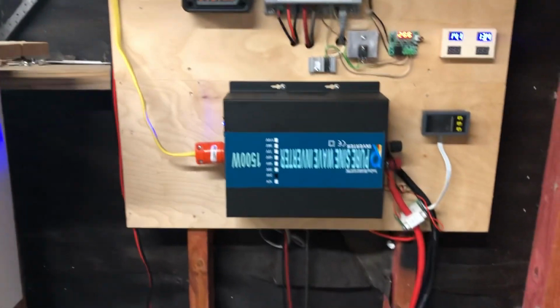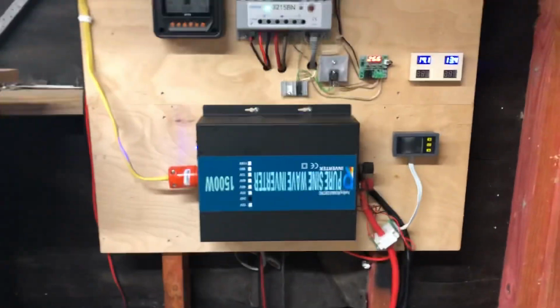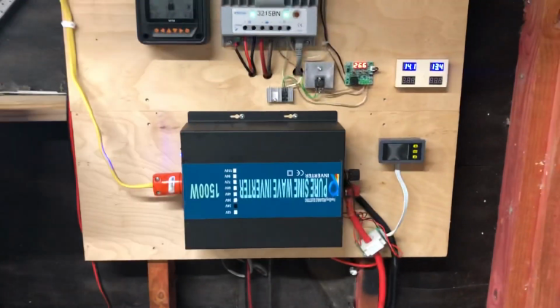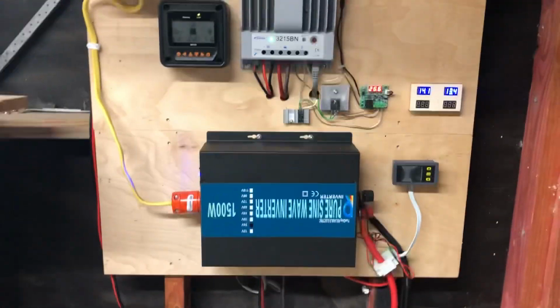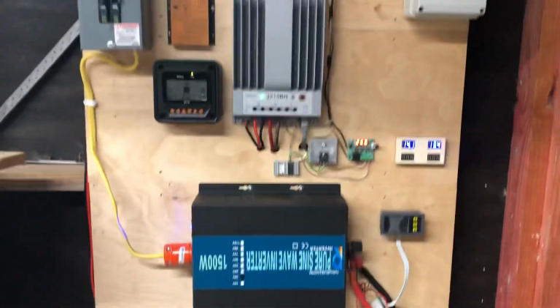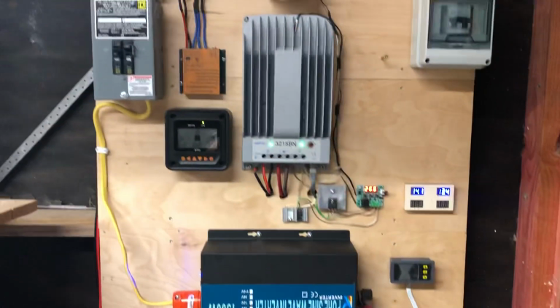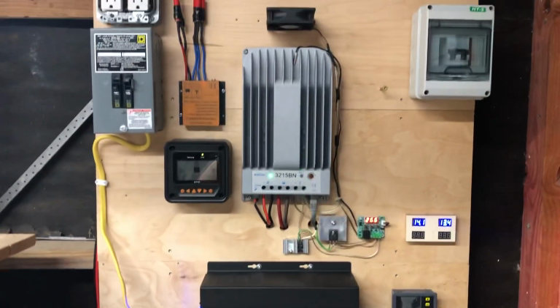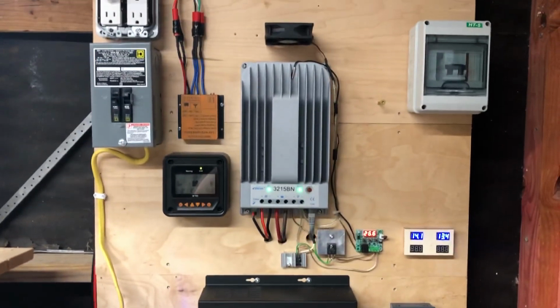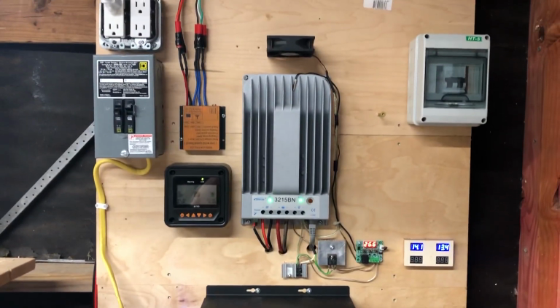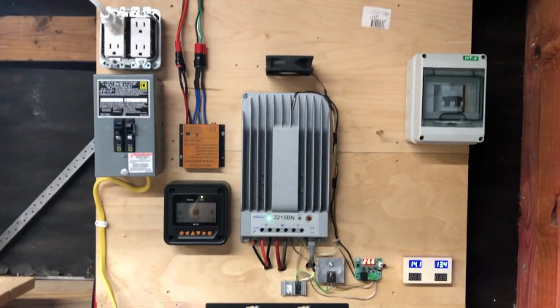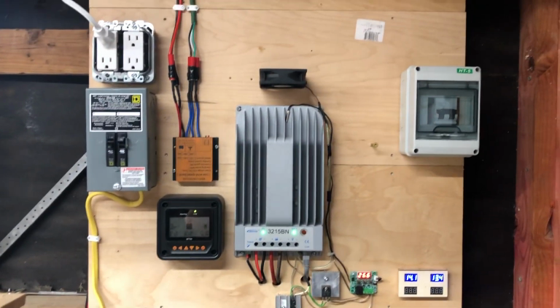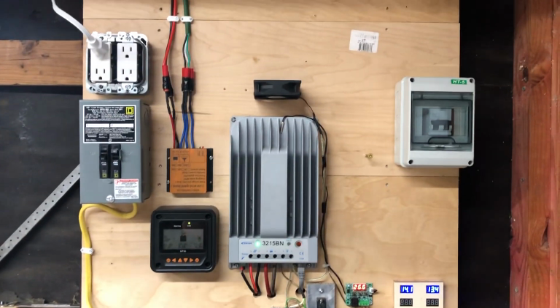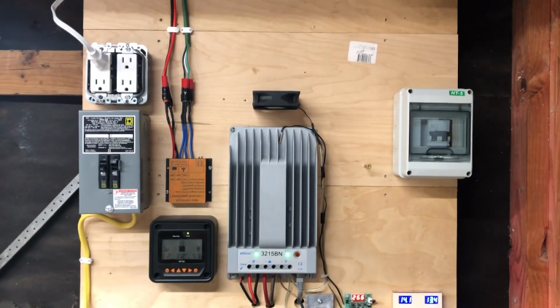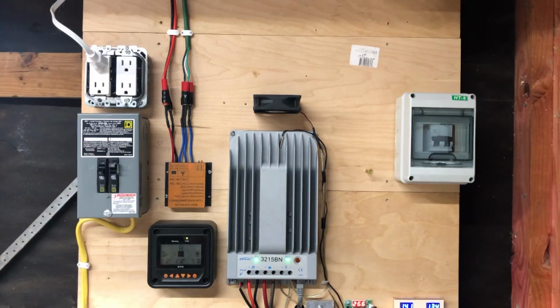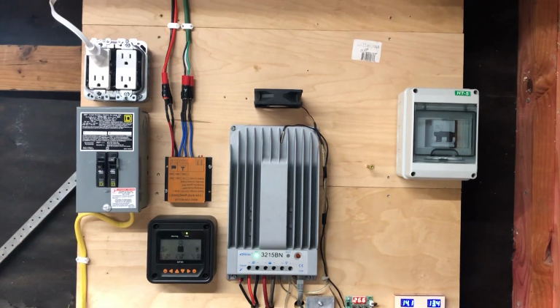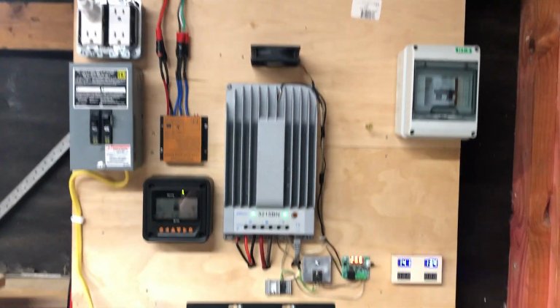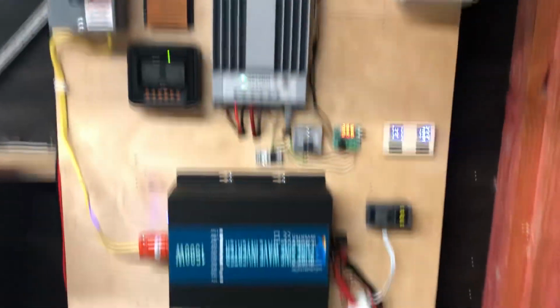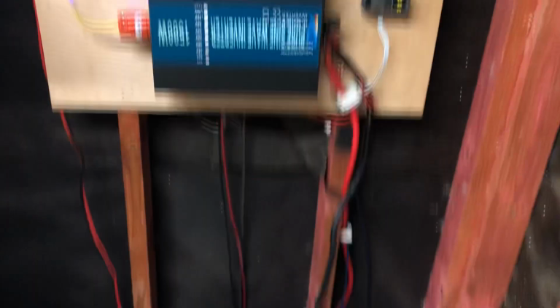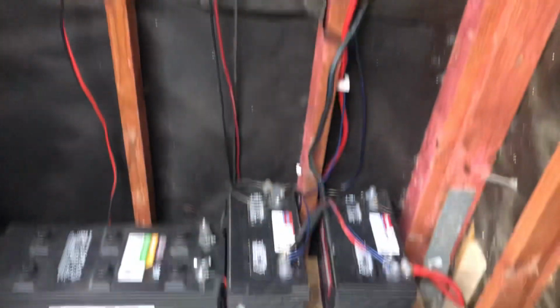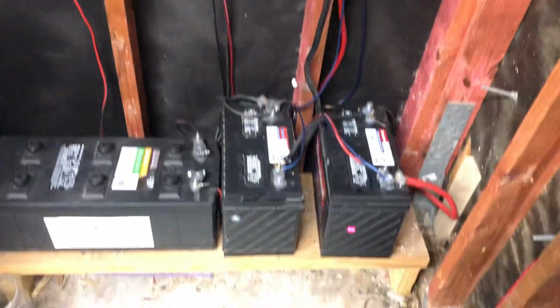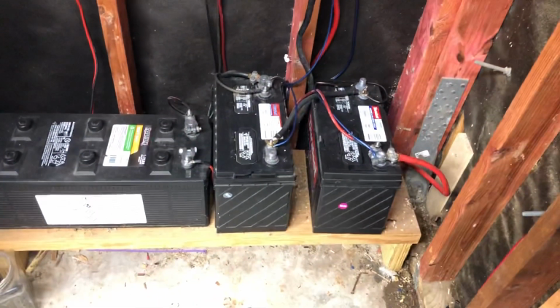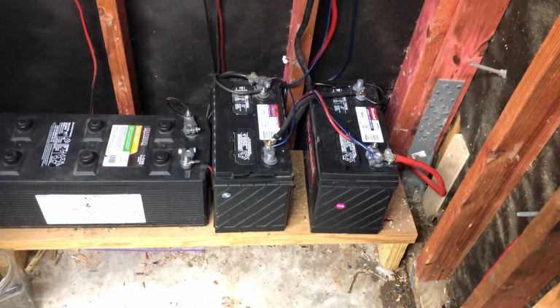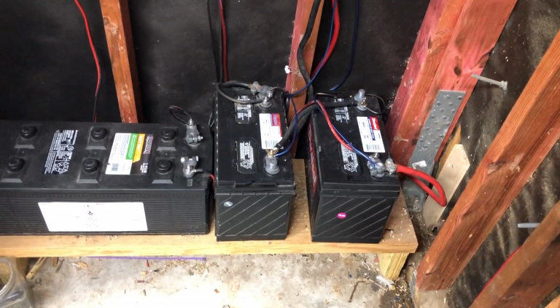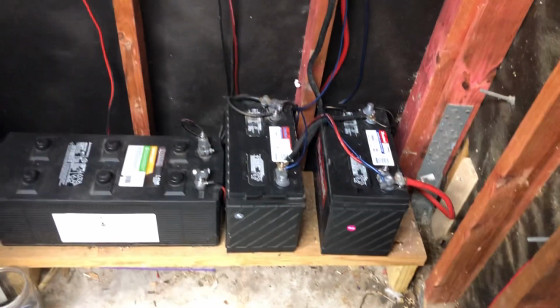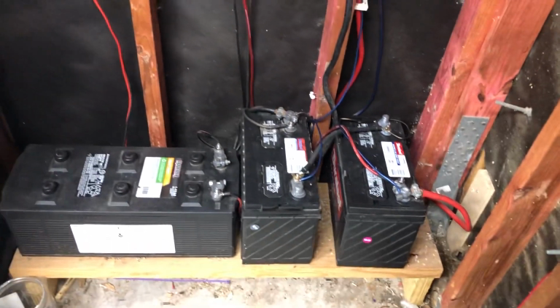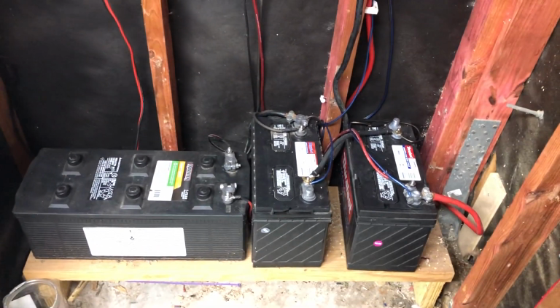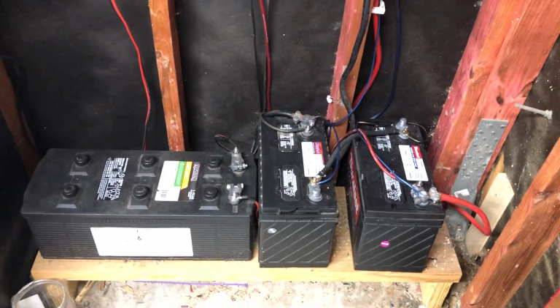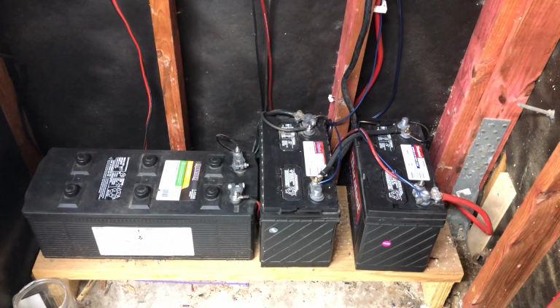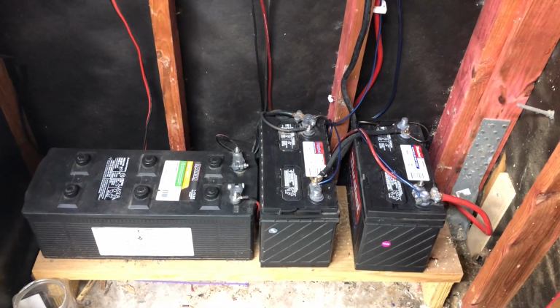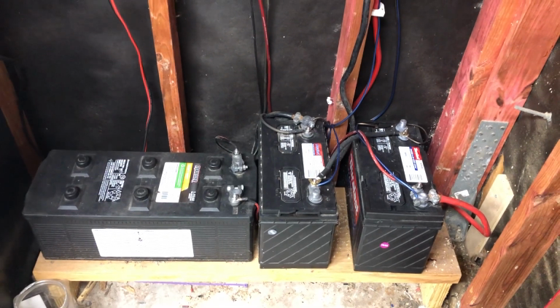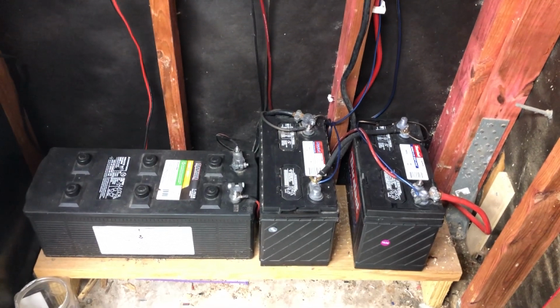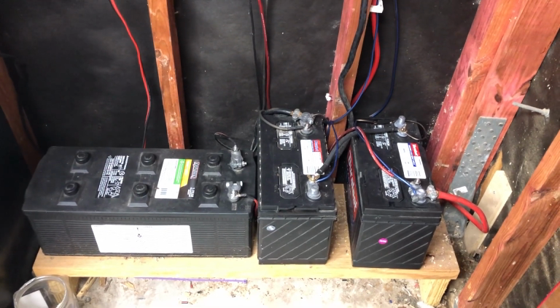Well, that's my little setup. That's probably all I'm going to do to it for some time. Any upgrades I'm going to do are going to be down here. I appreciate you watching. Have a great day.